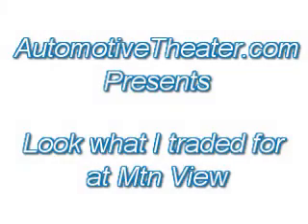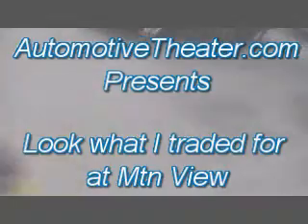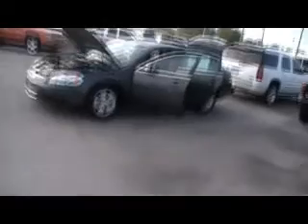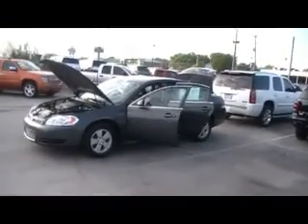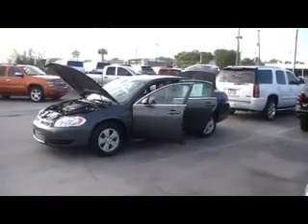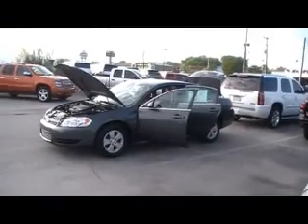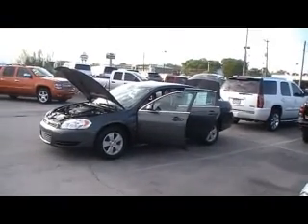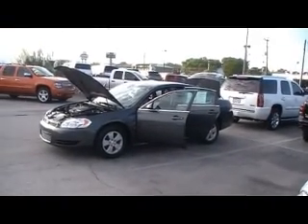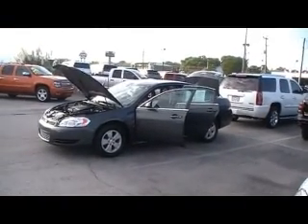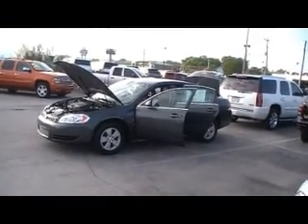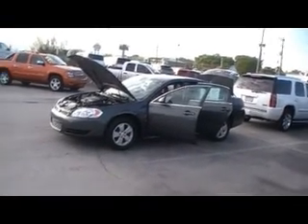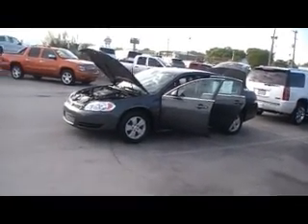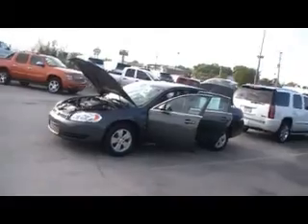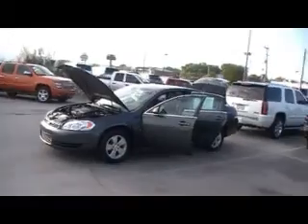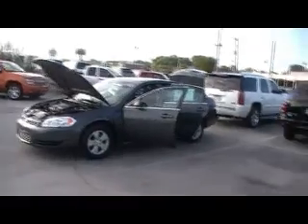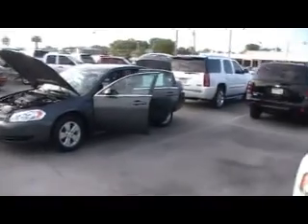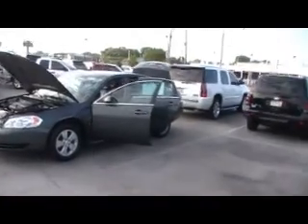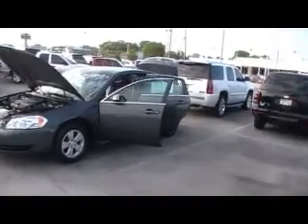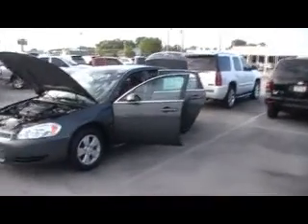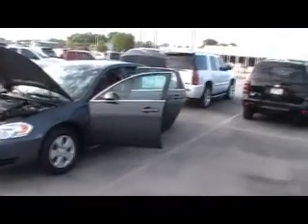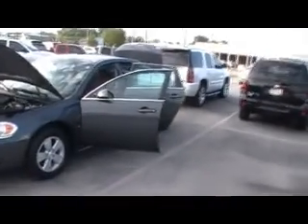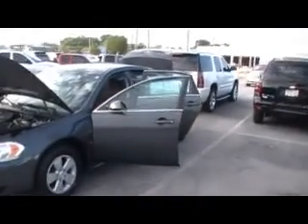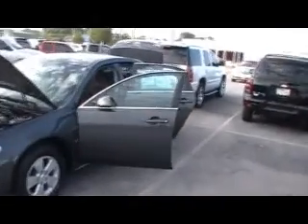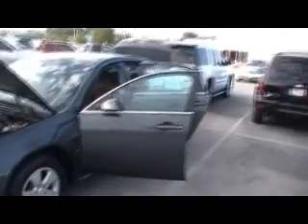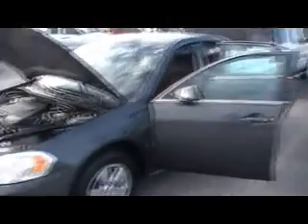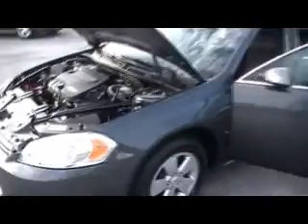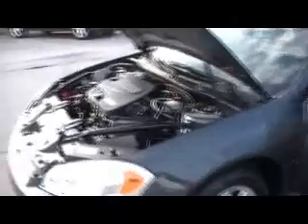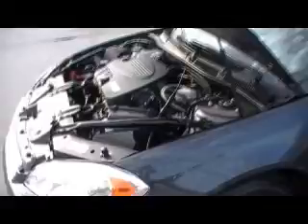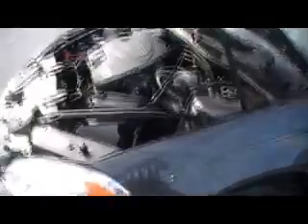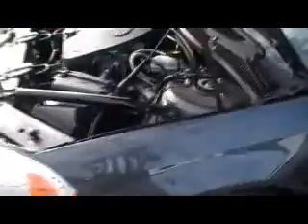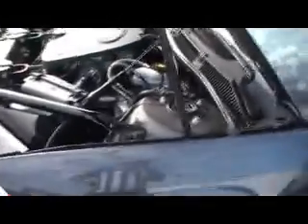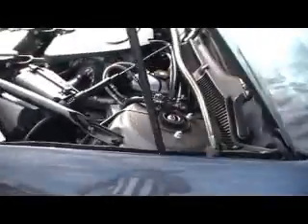Folks, here we are at Mountain View Chevrolet, your Impala headquarters. We've got six of these to choose from — 2010 Chevy Impala LTs, all of them one owner certified Carfax.